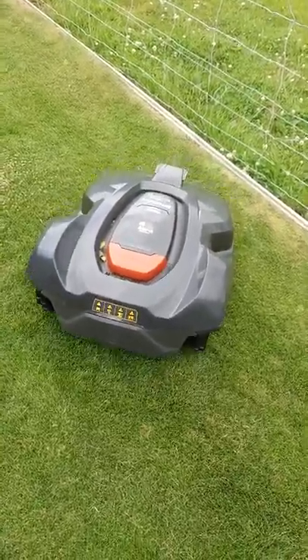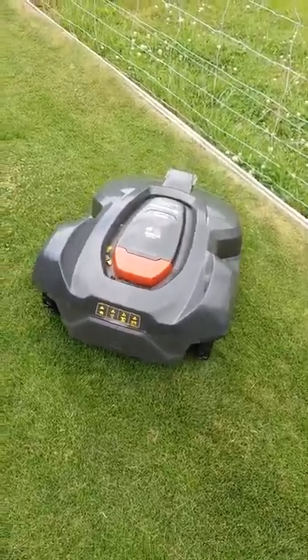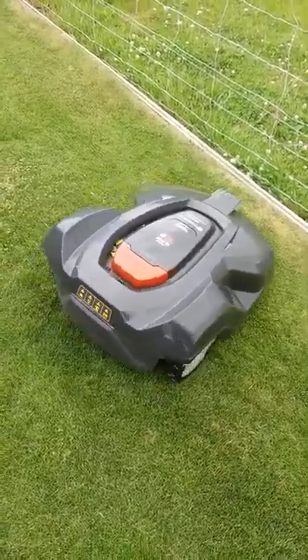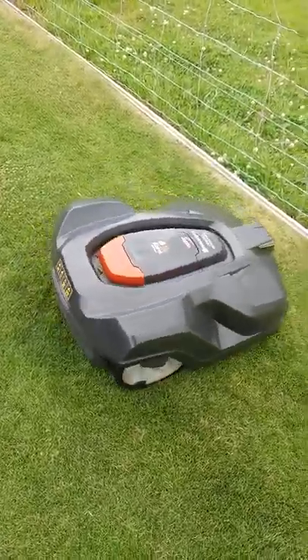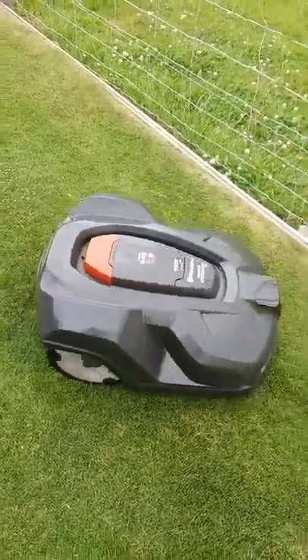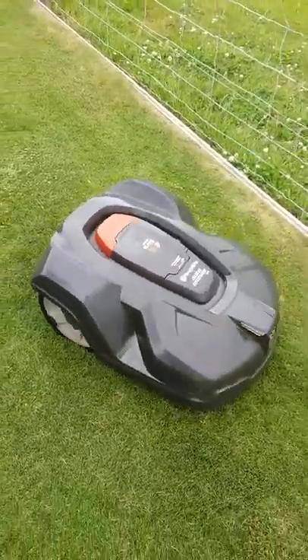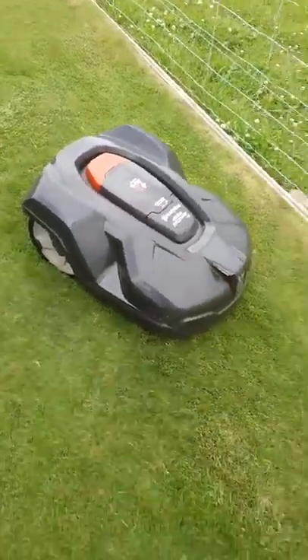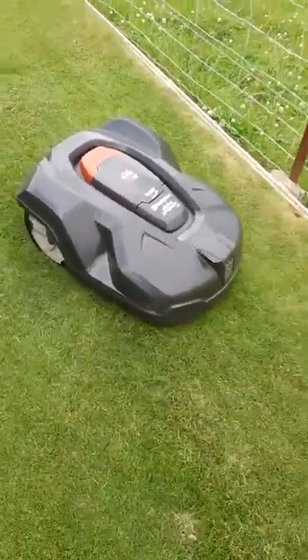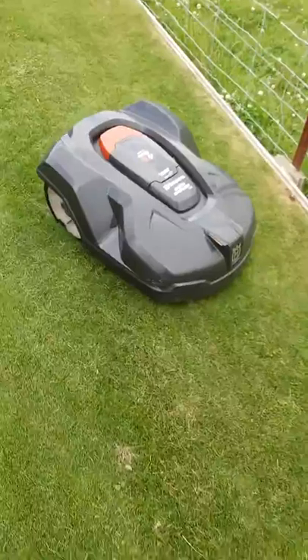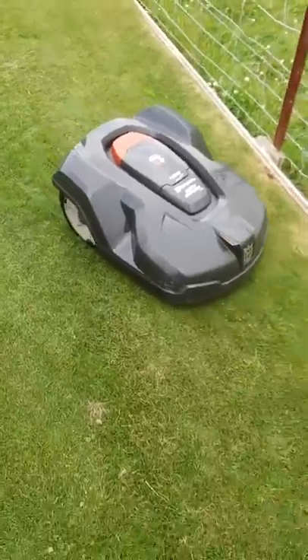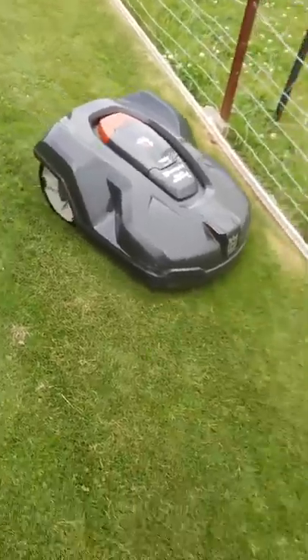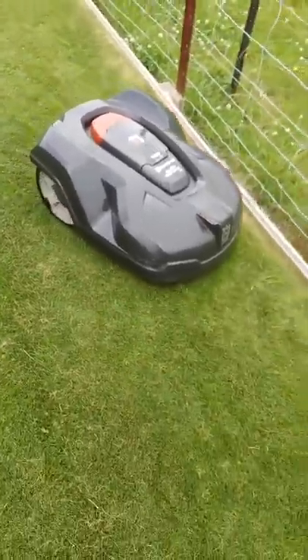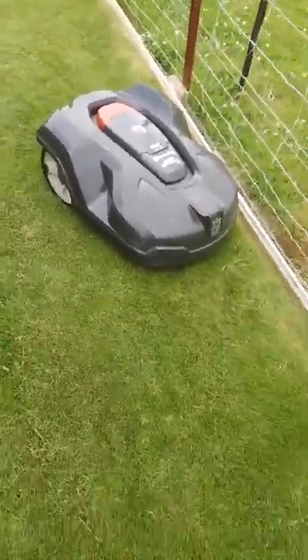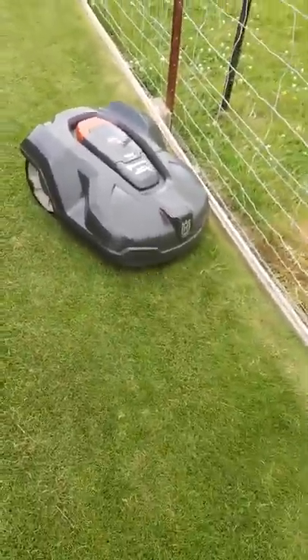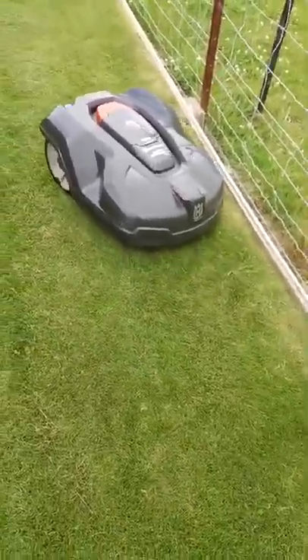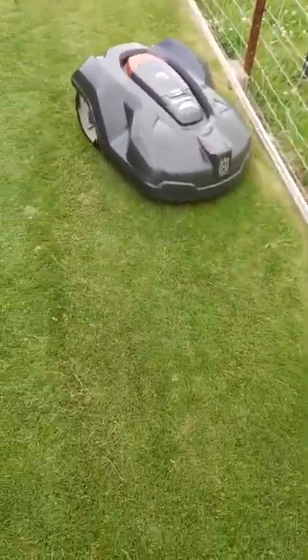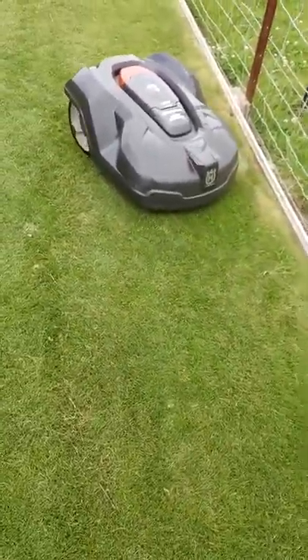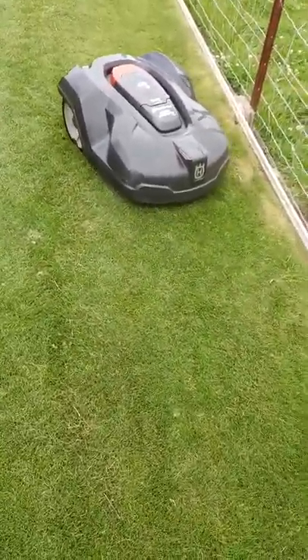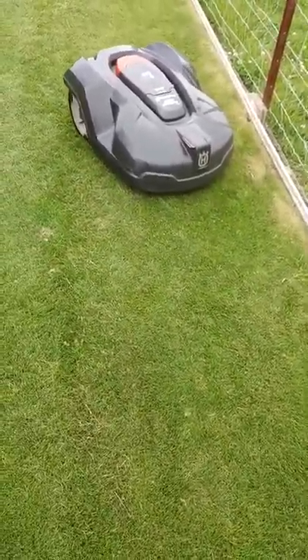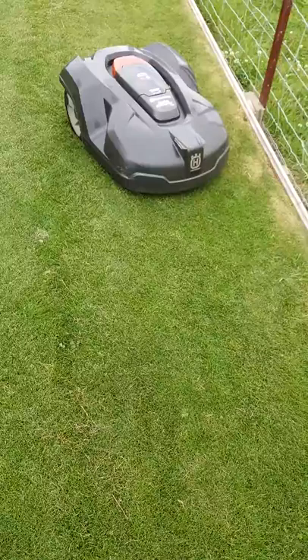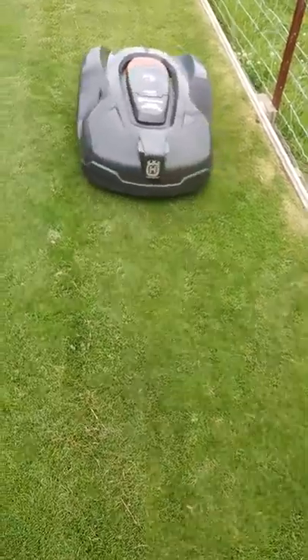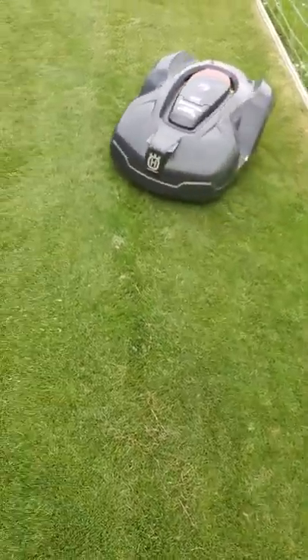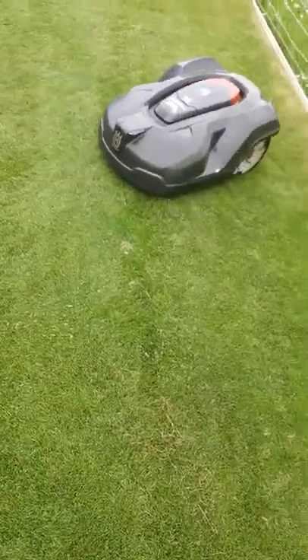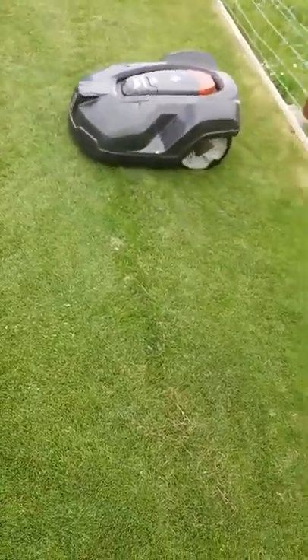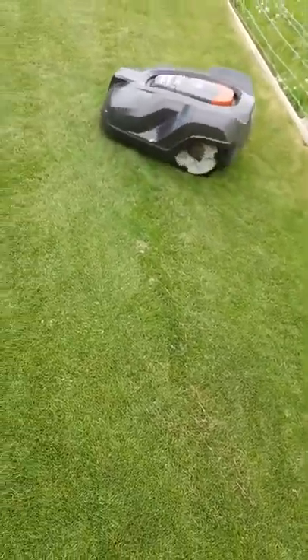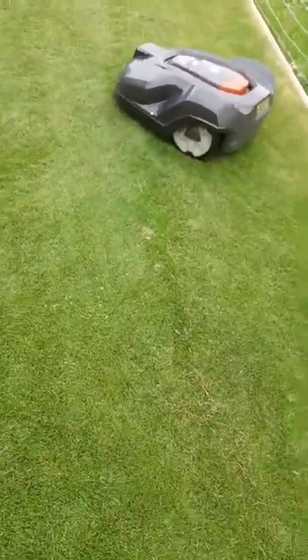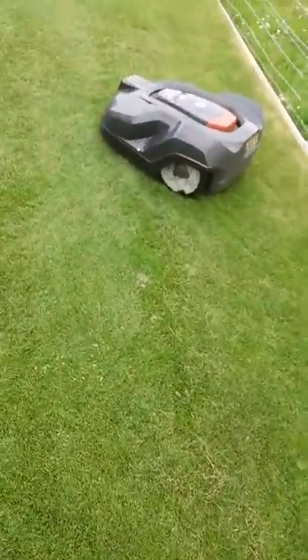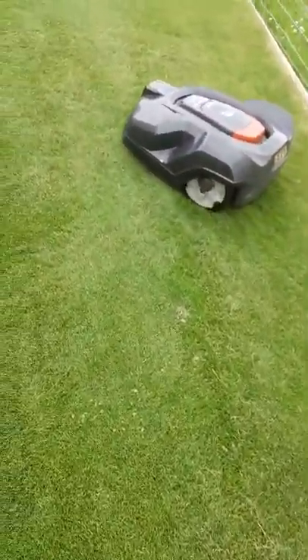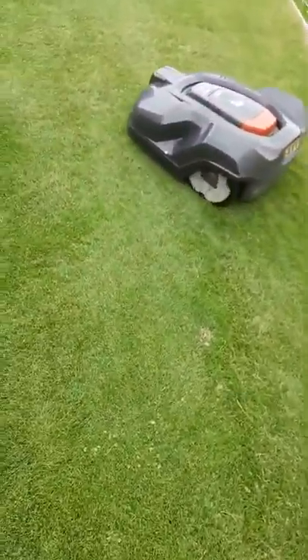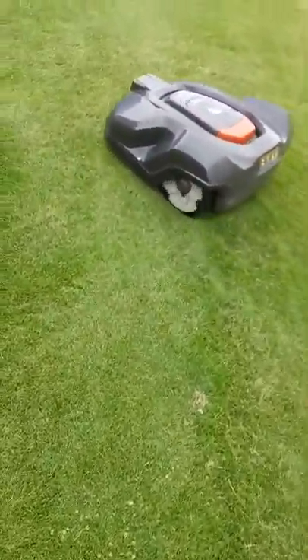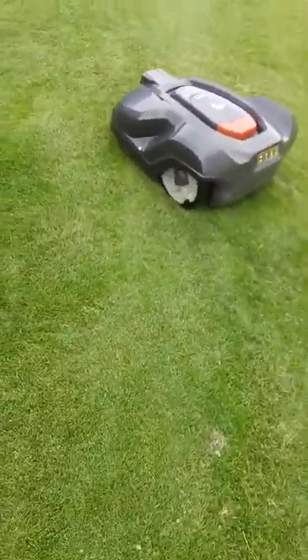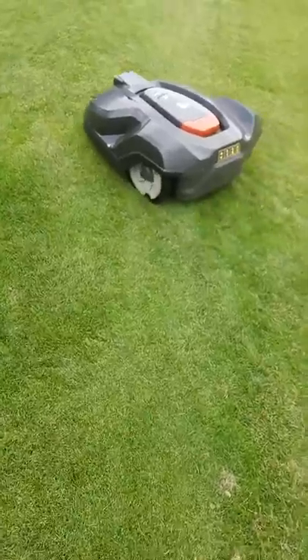You can also set when you want the mower to come out. At the moment I've got it every second day. The way the grass is going, it's probably not quite enough — it's just about coming out every day. But I can go out and override the program so that it comes out every day.